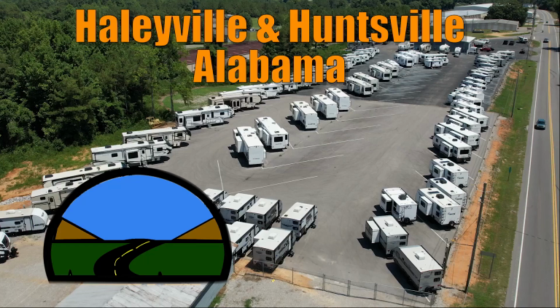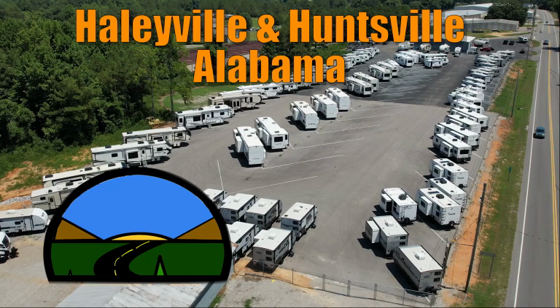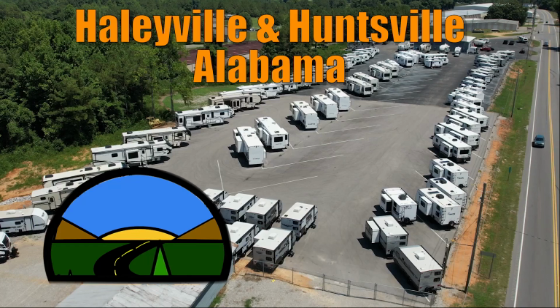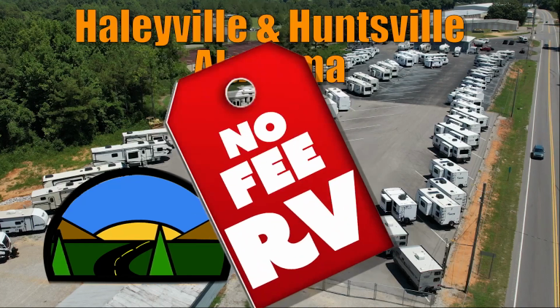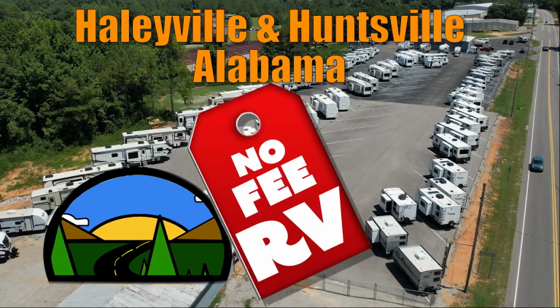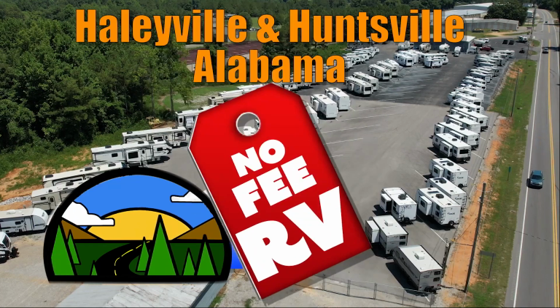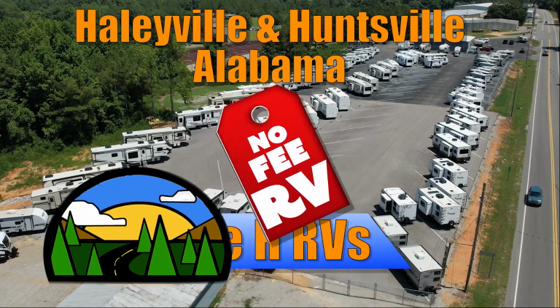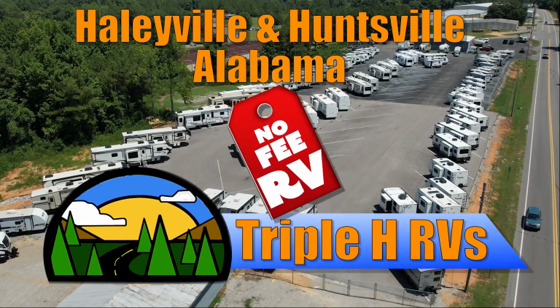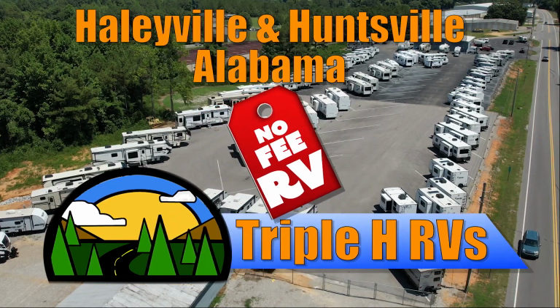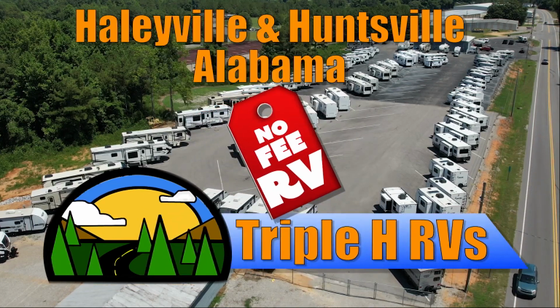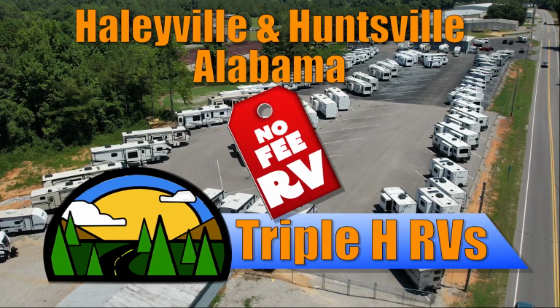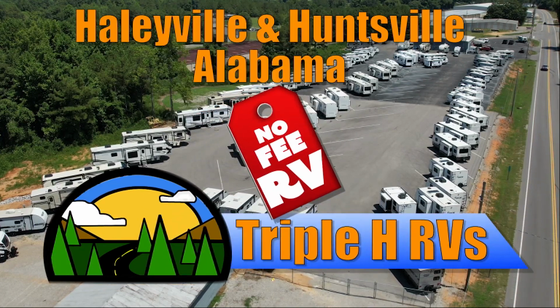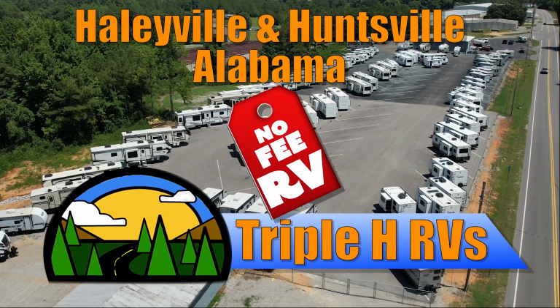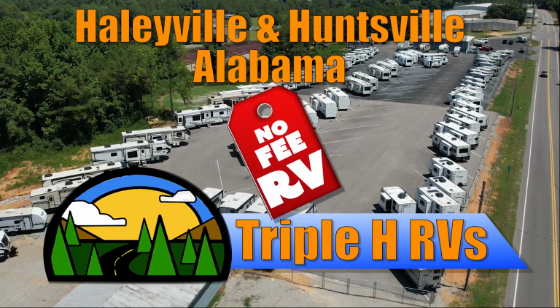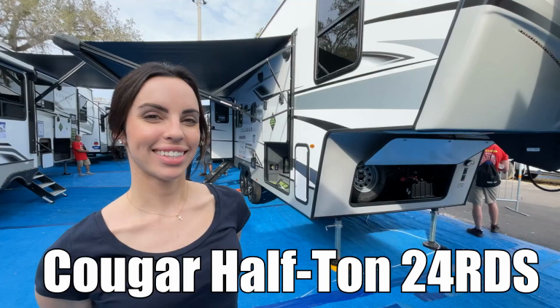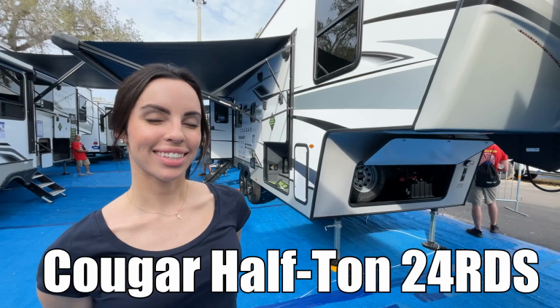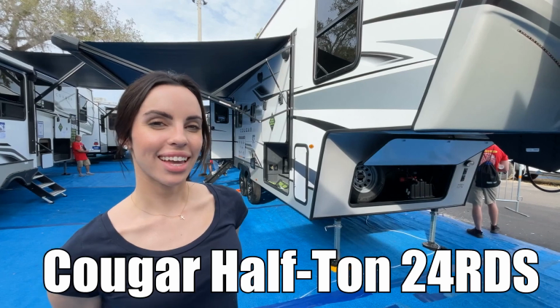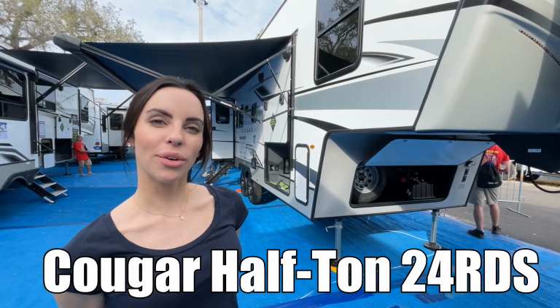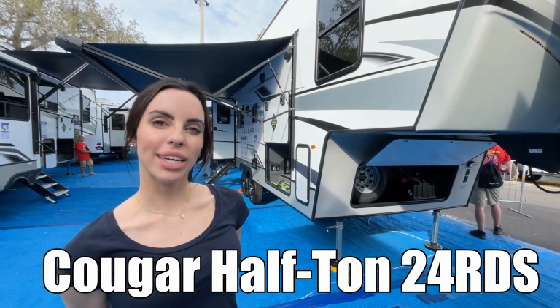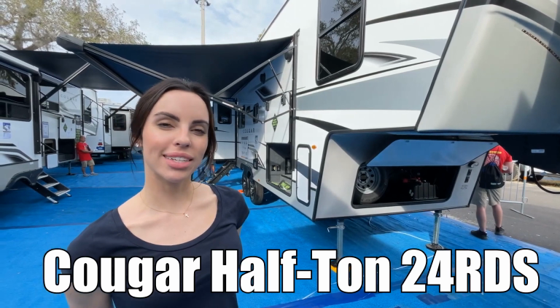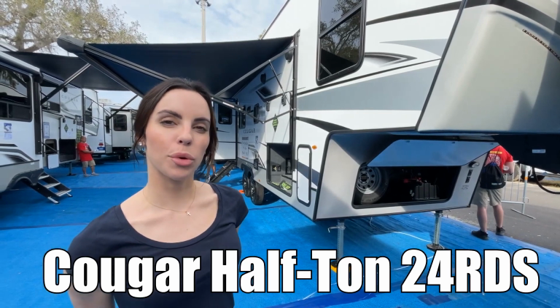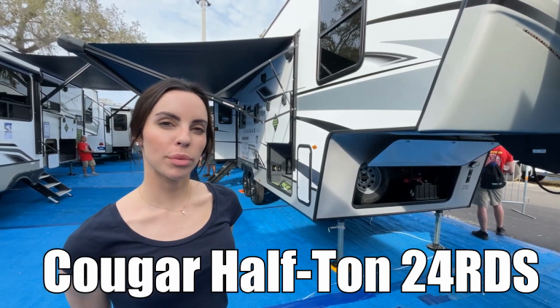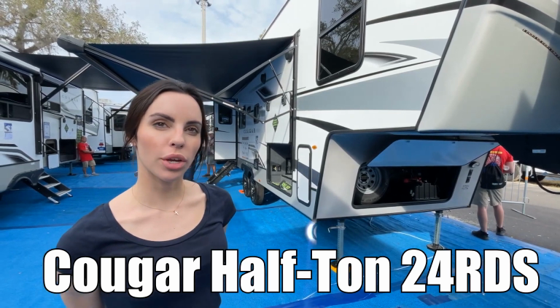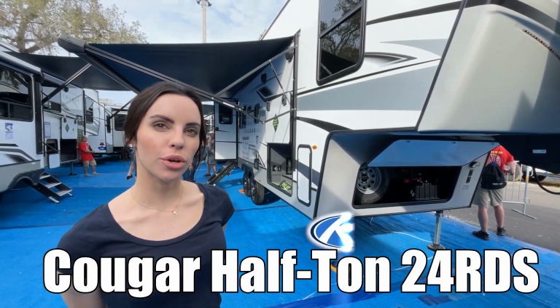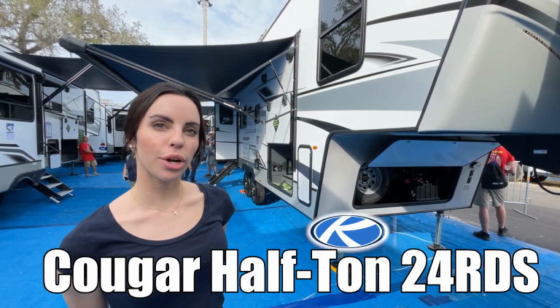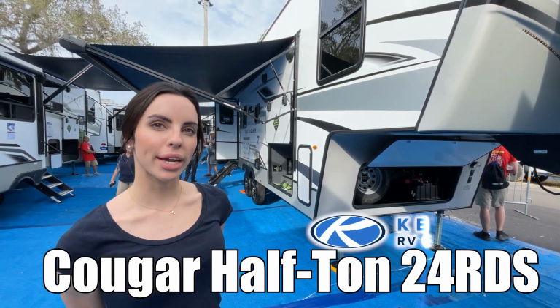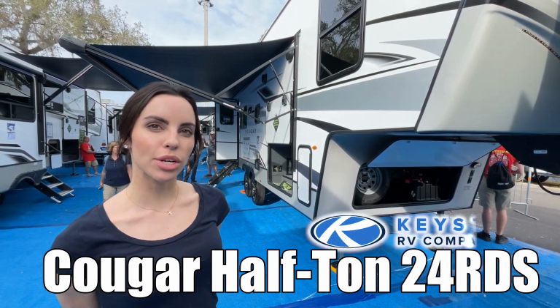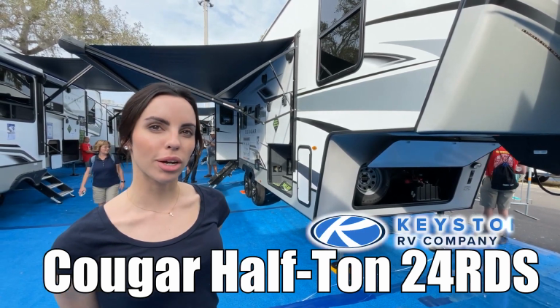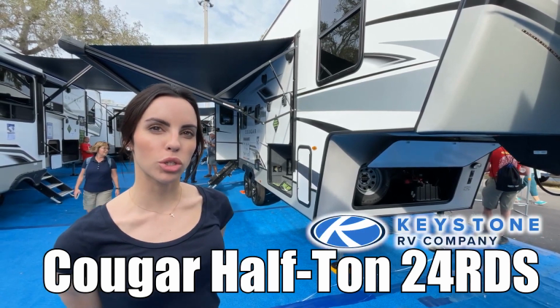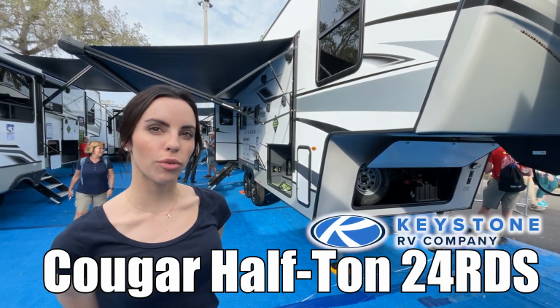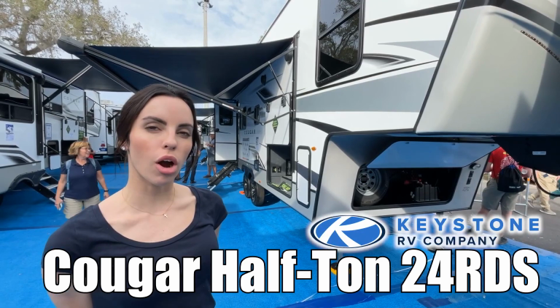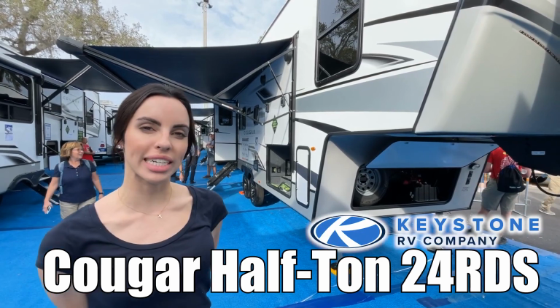Here's another No-Fee RV from Triple H RVs of Alabama. Hello, I'm Leanna. Today I'm going to be showing you a Cougar by Keystone, Model No. 24RDS.